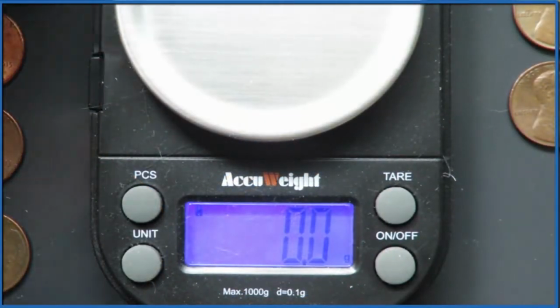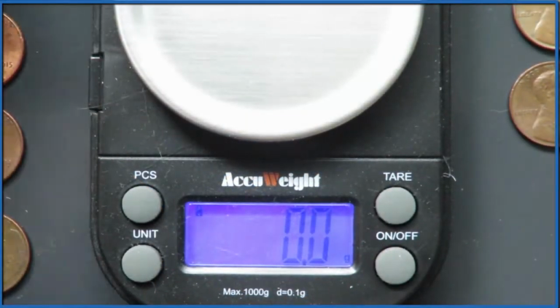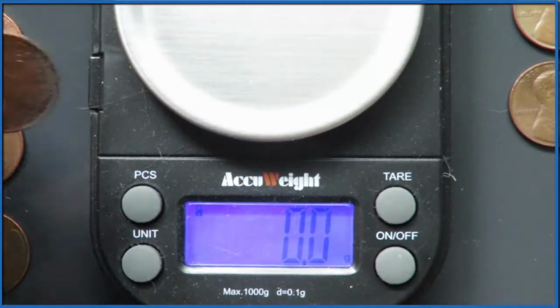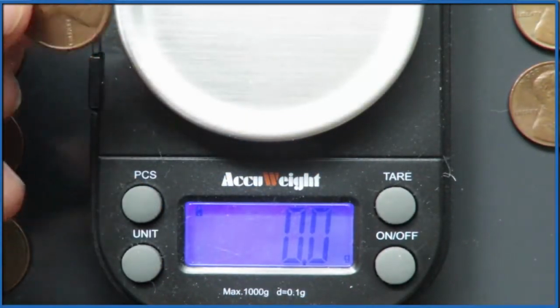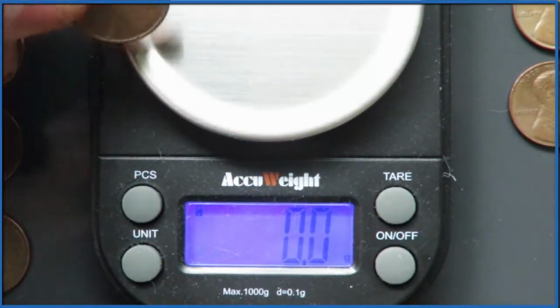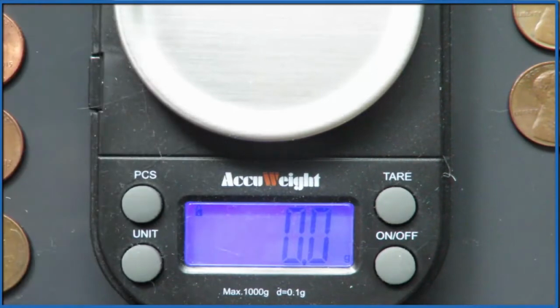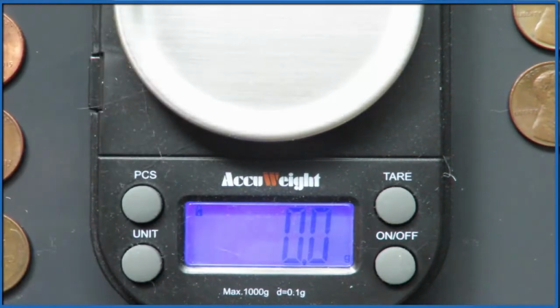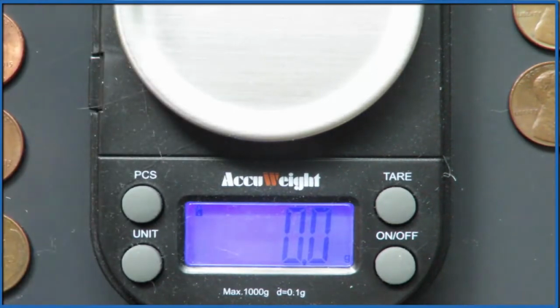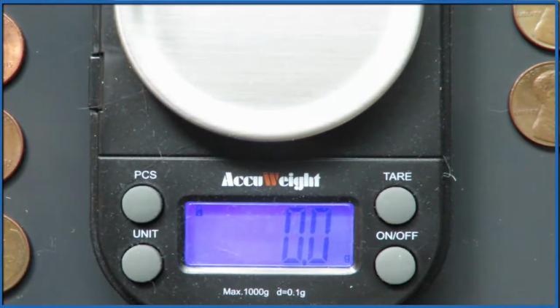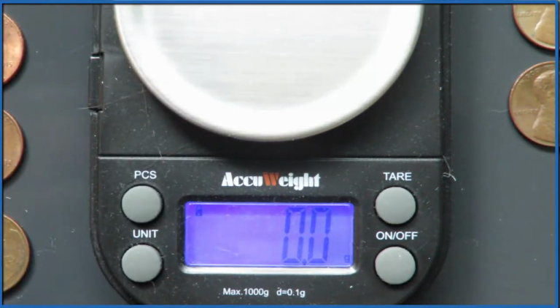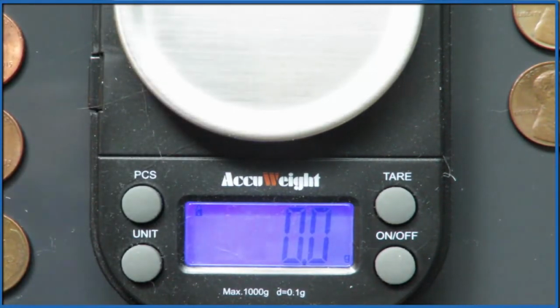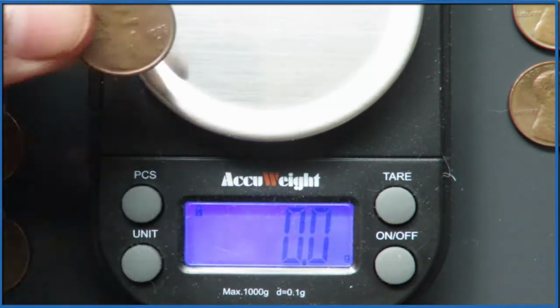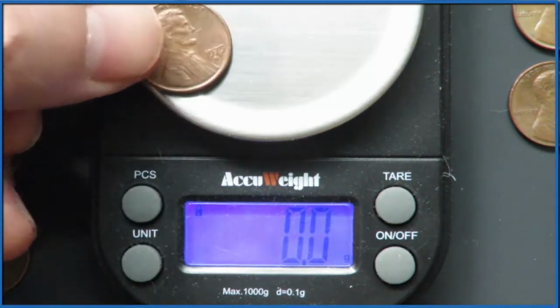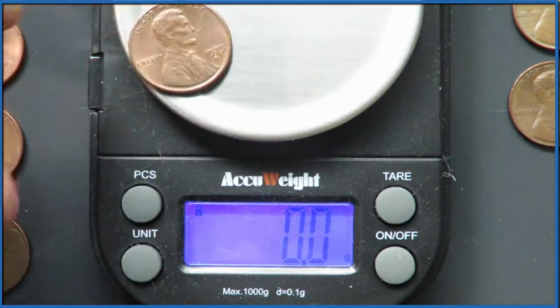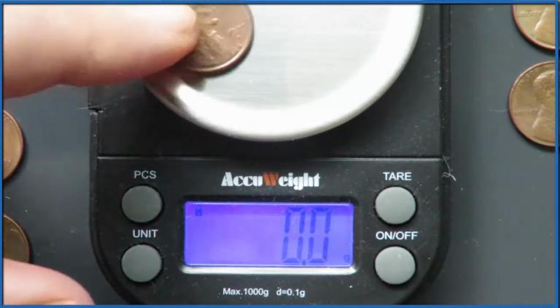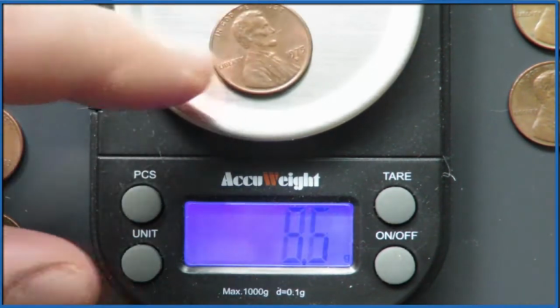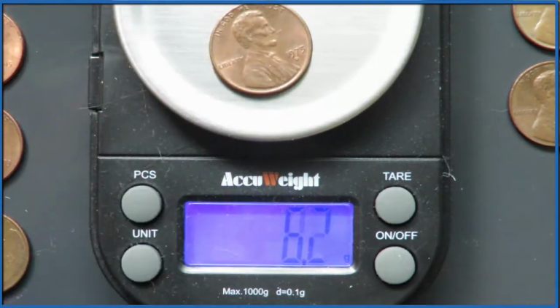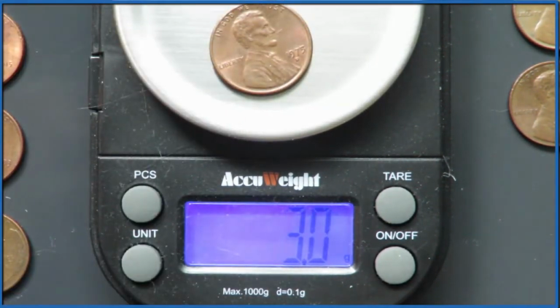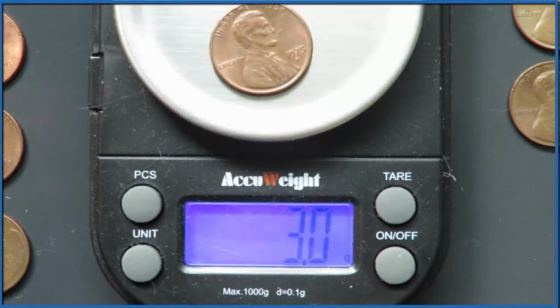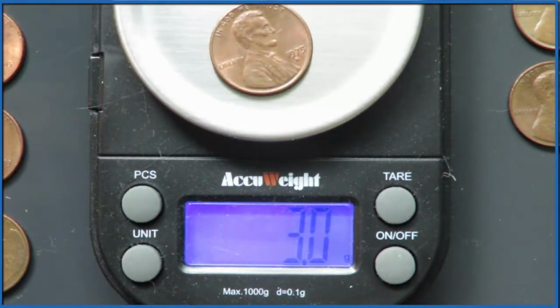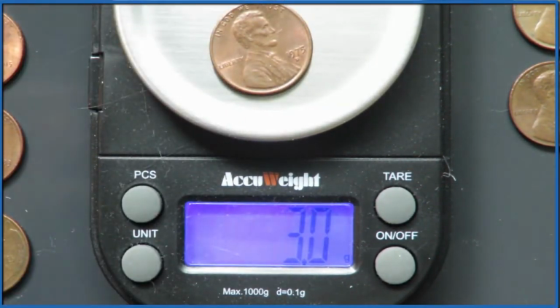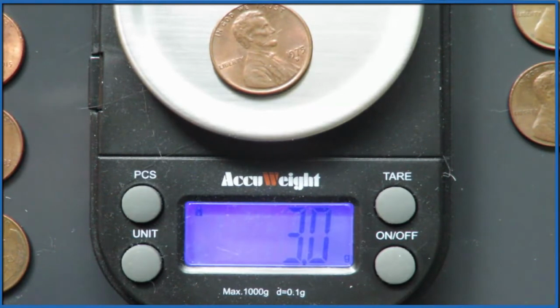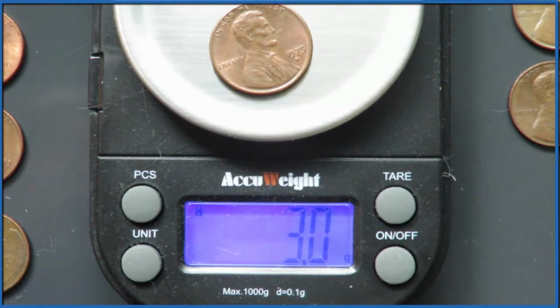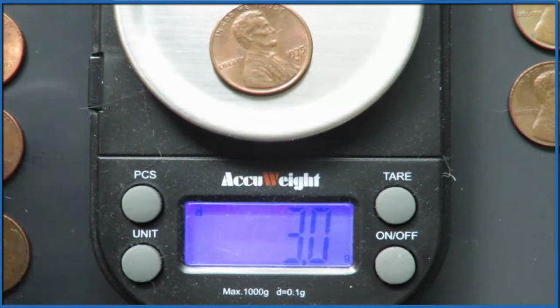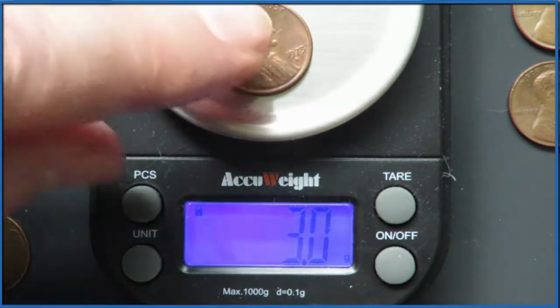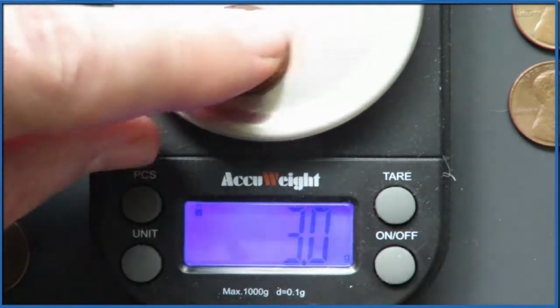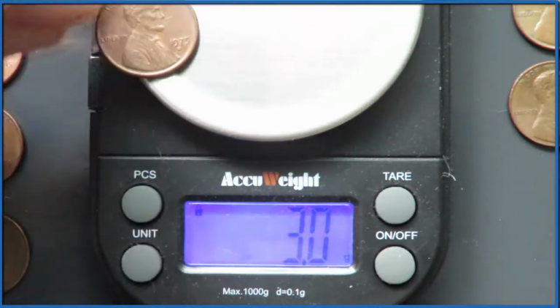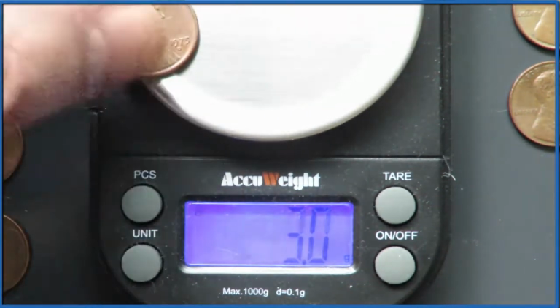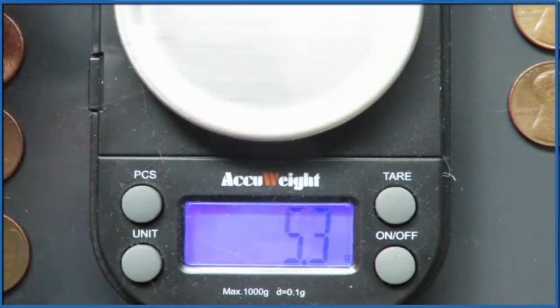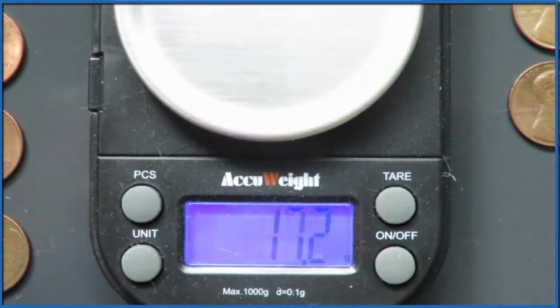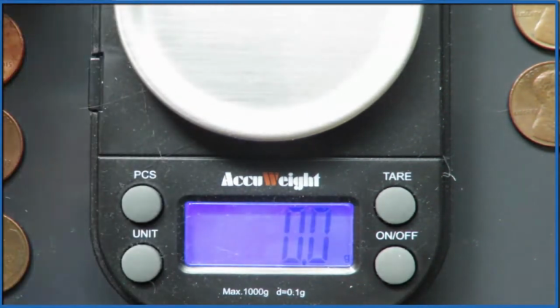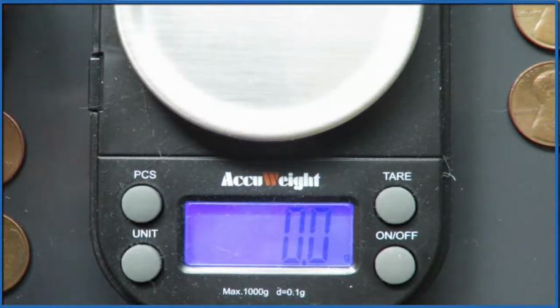We'll start with a penny from 1975. At this point pennies were made entirely of copper. This is a solid copper penny and it's 3.0 grams.